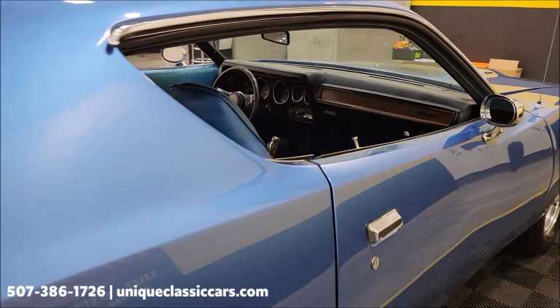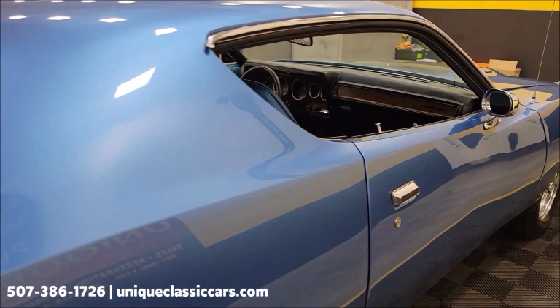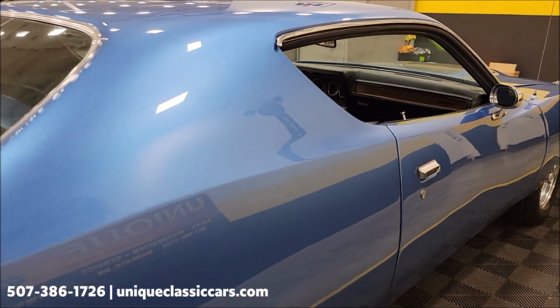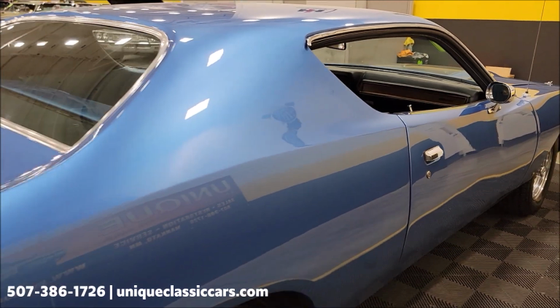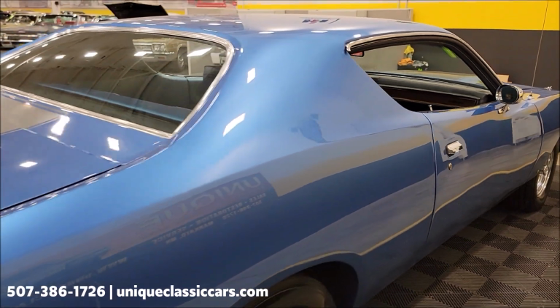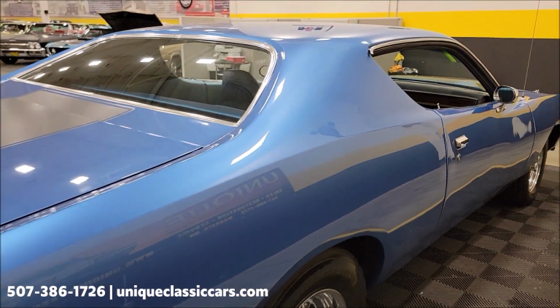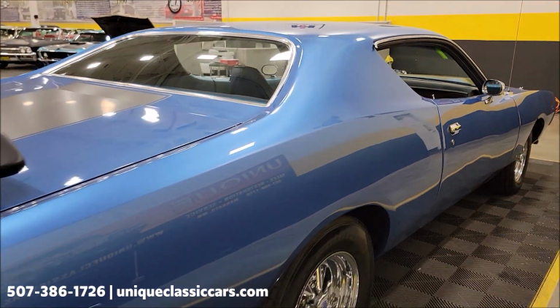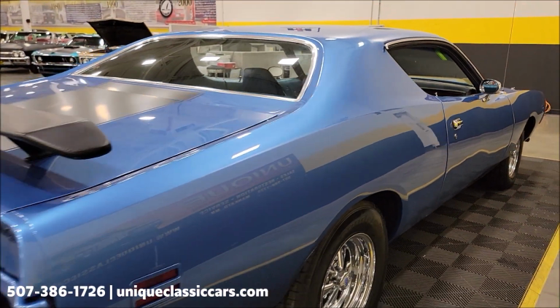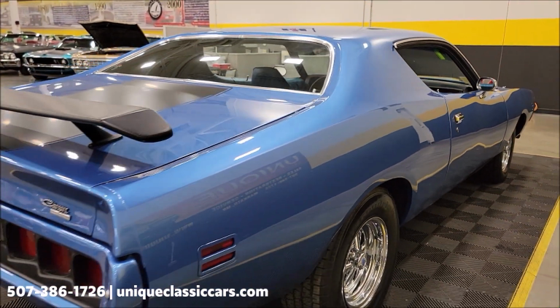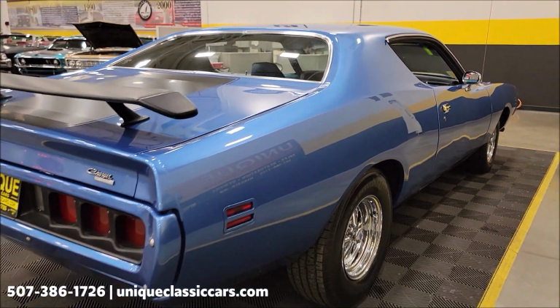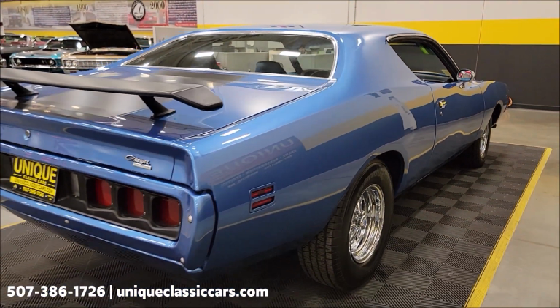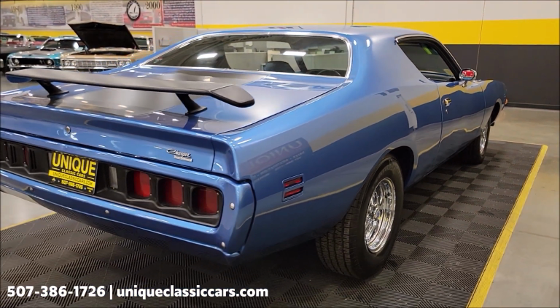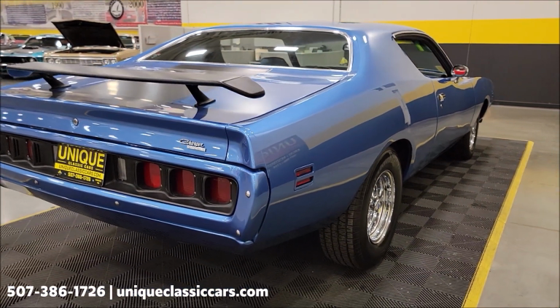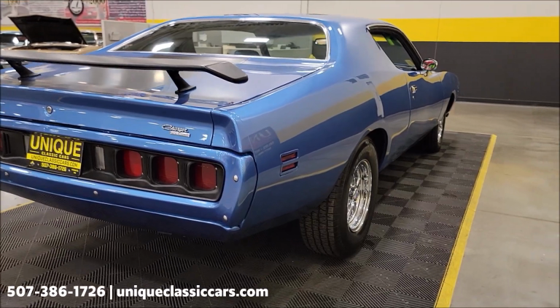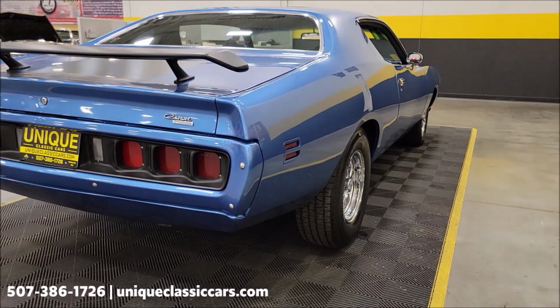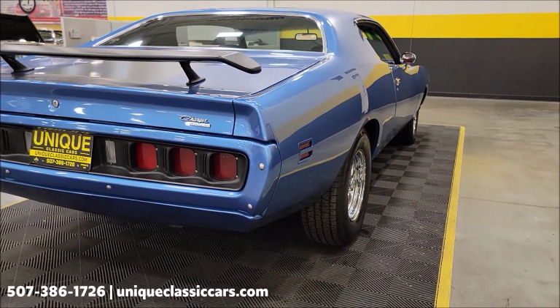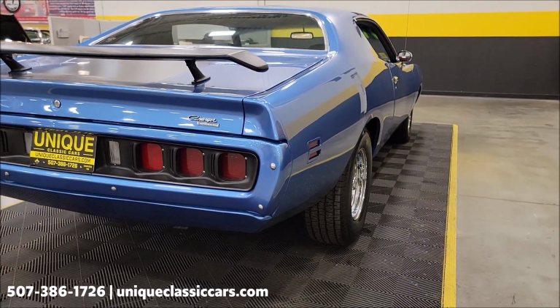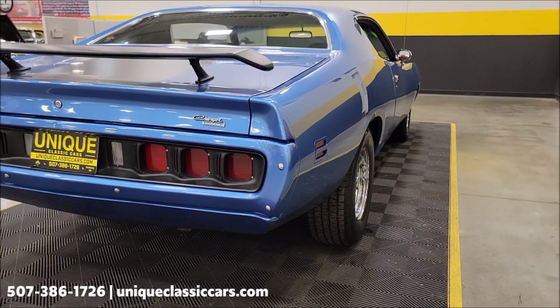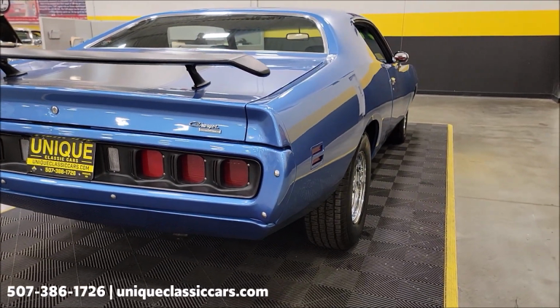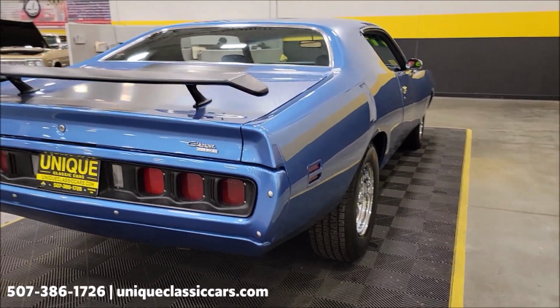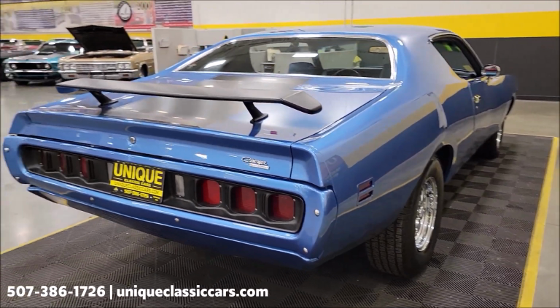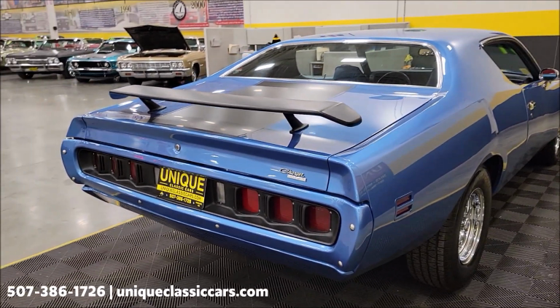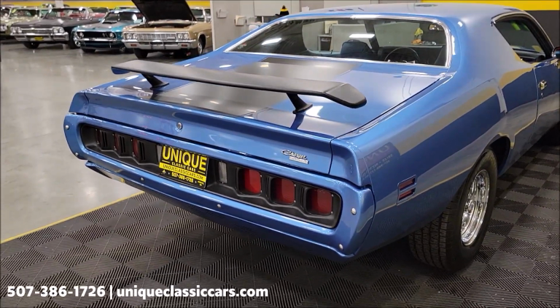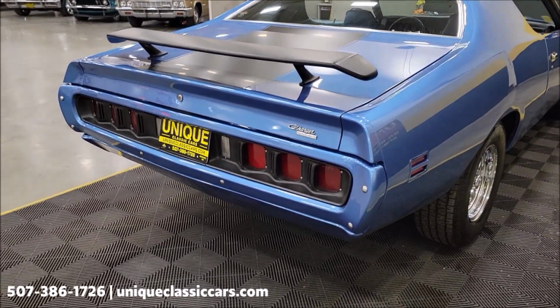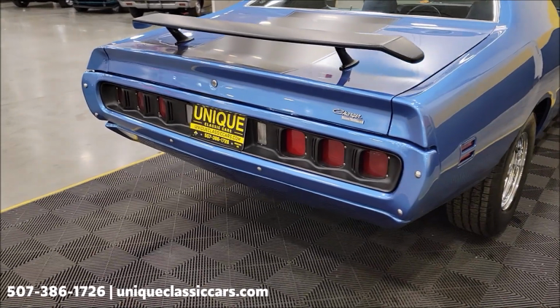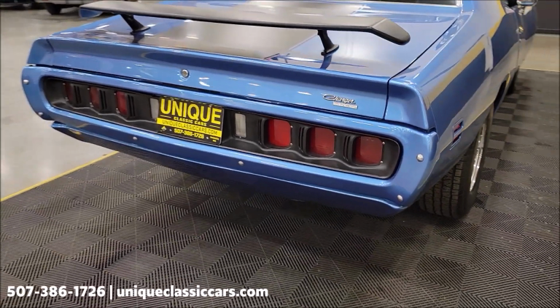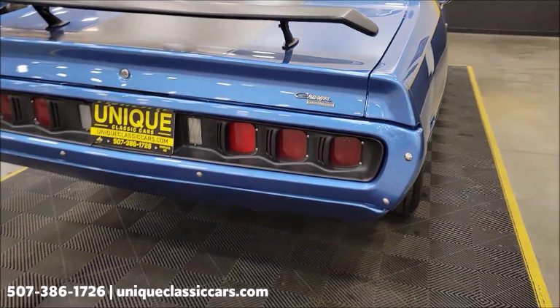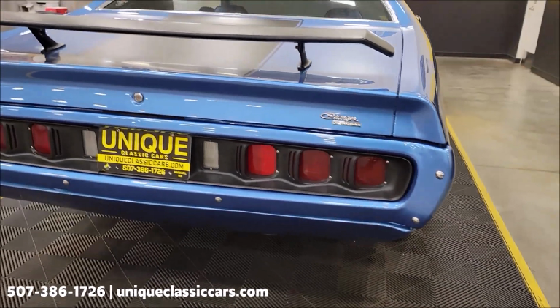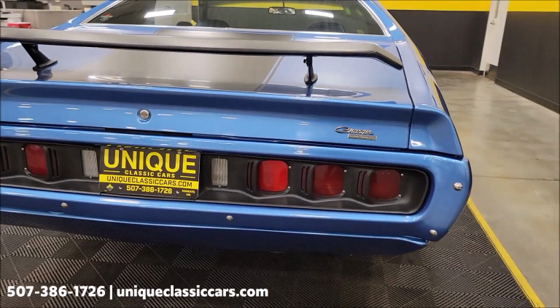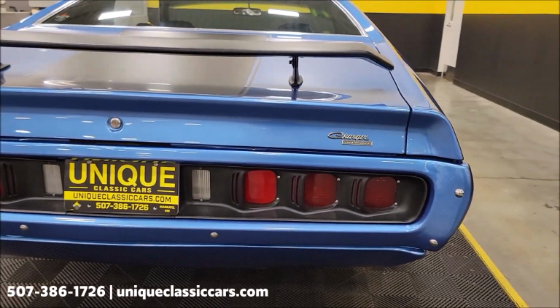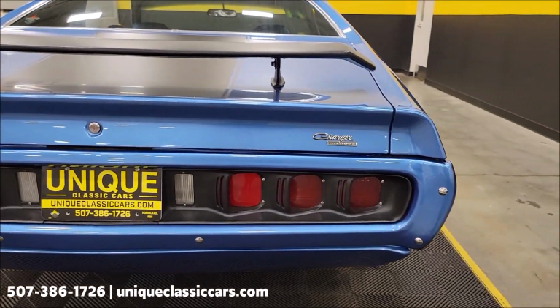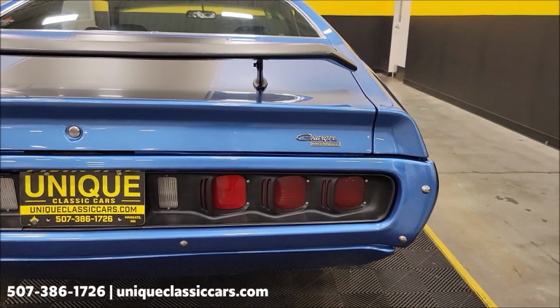As you can see, blue vinyl buckets as far as the interior goes, pistol grip shifter, very stock-looking dash. We'll get around to the driver side. Also remember, we do consider trades, financing is available, we can assist with transportation, and this vehicle may be eligible for an extended service contract — consult with your sales associate when you call in or email.